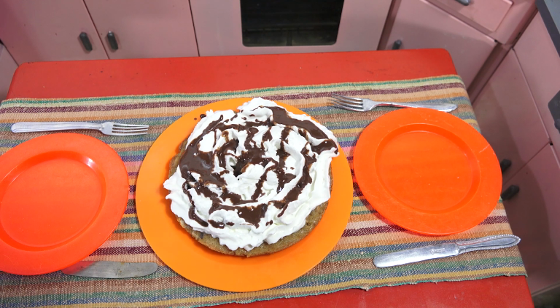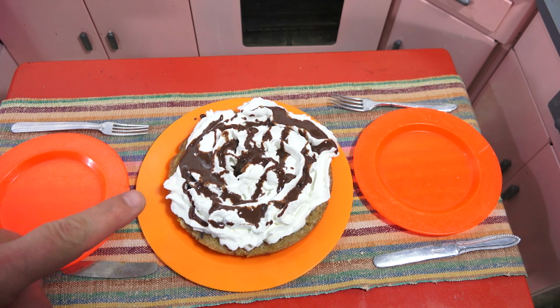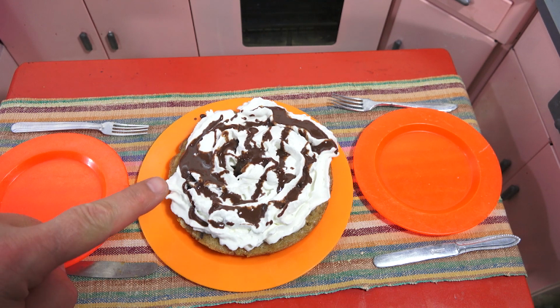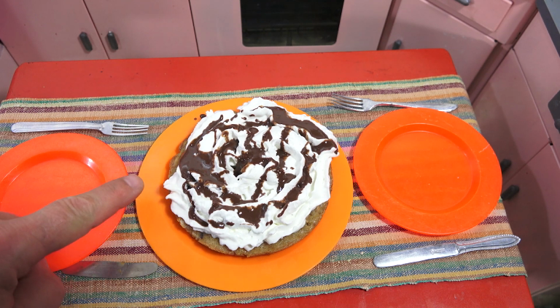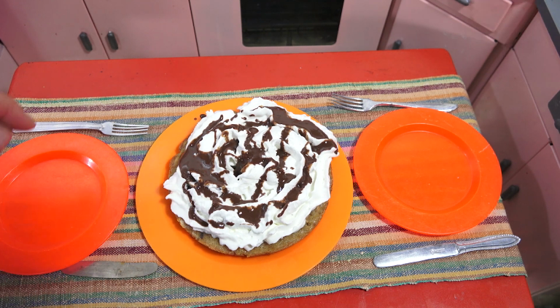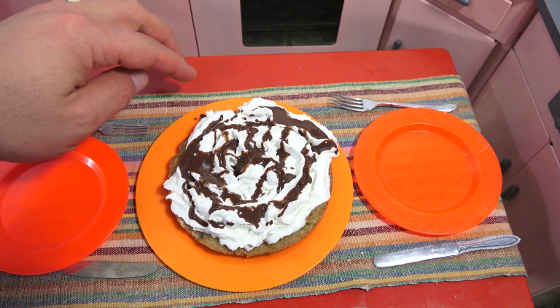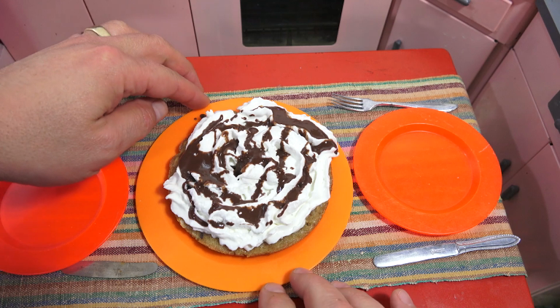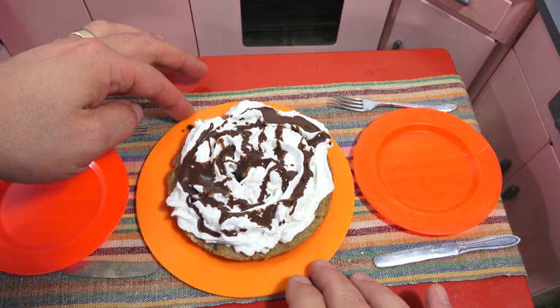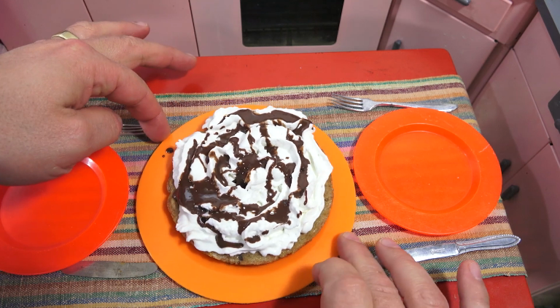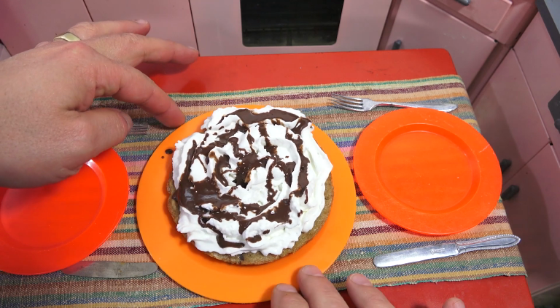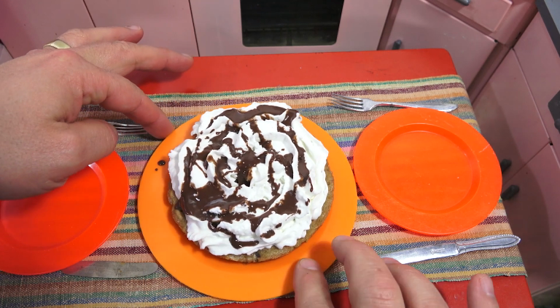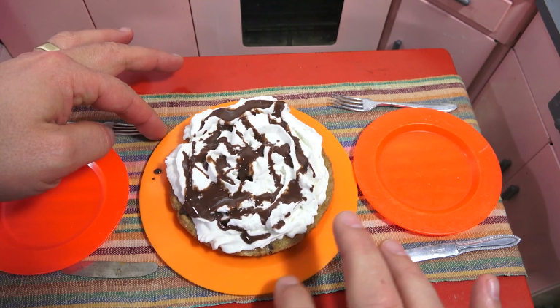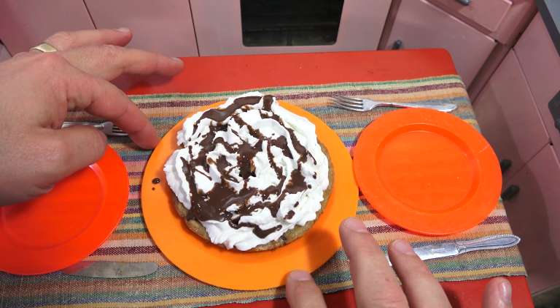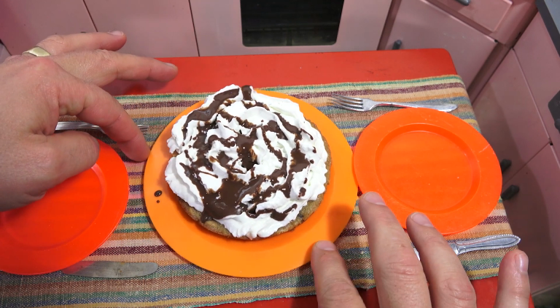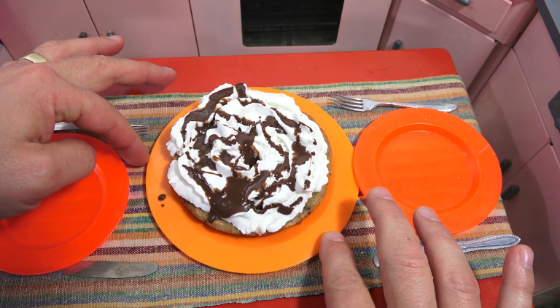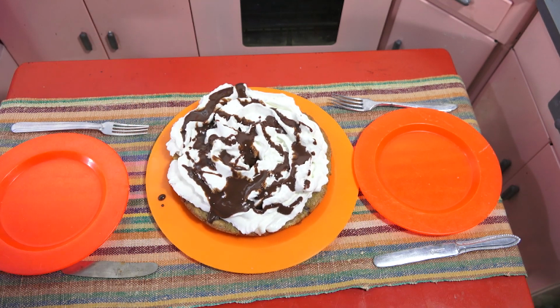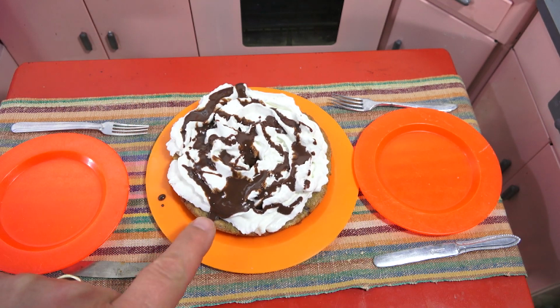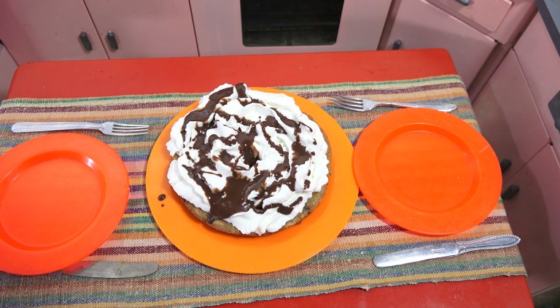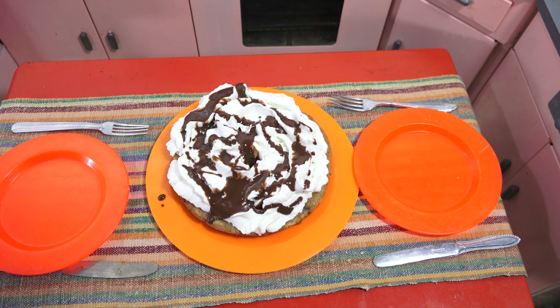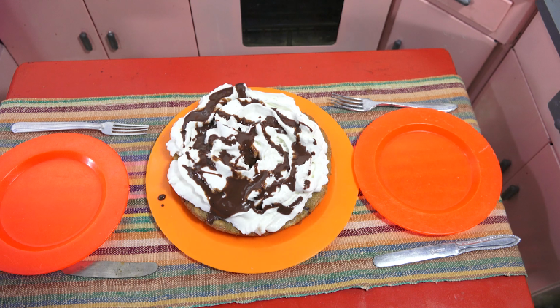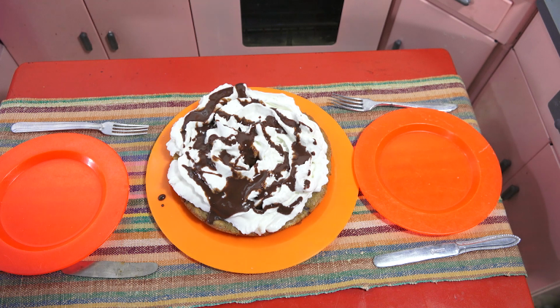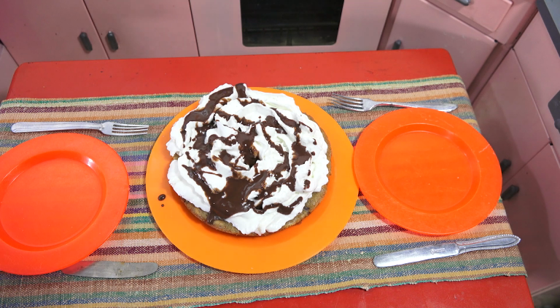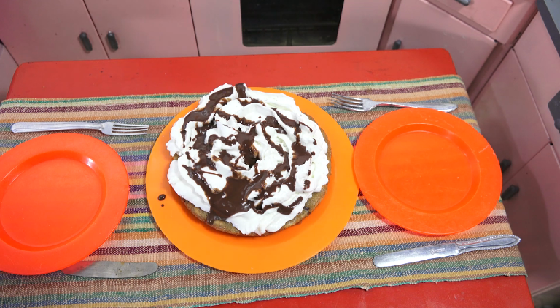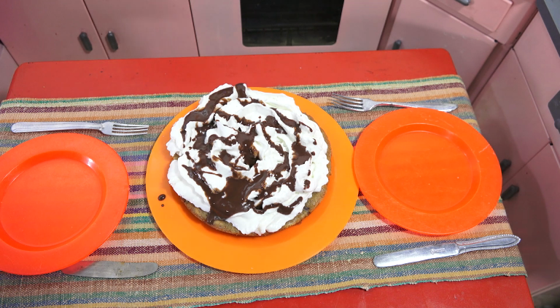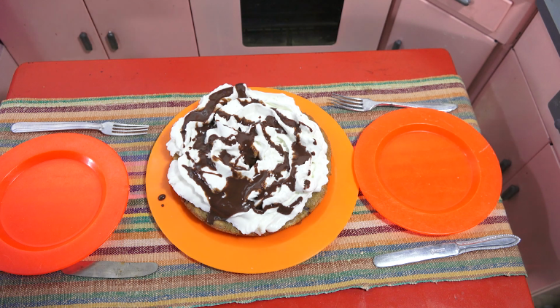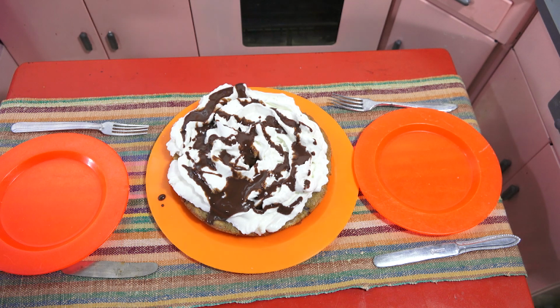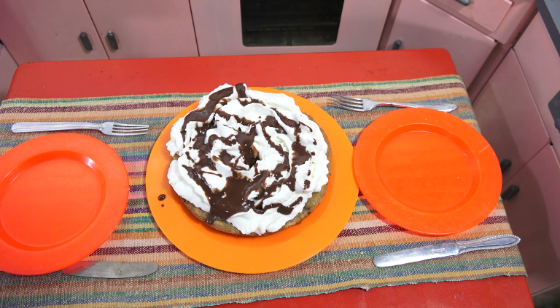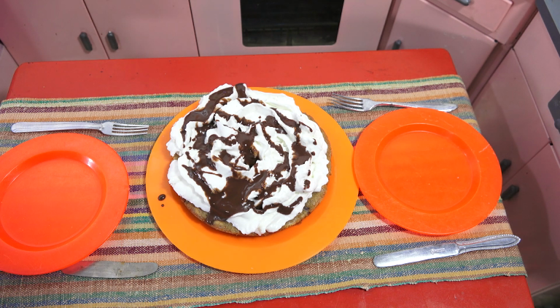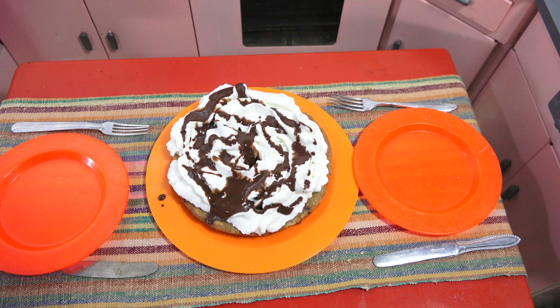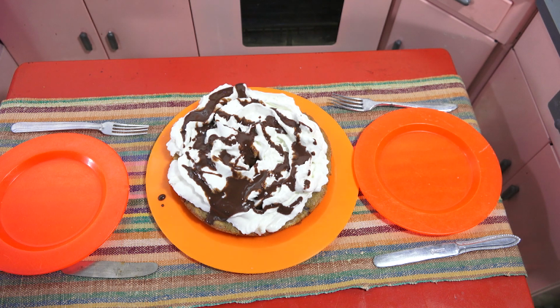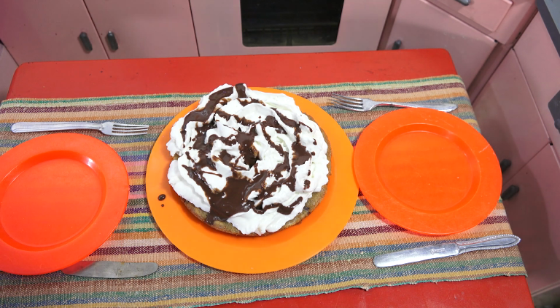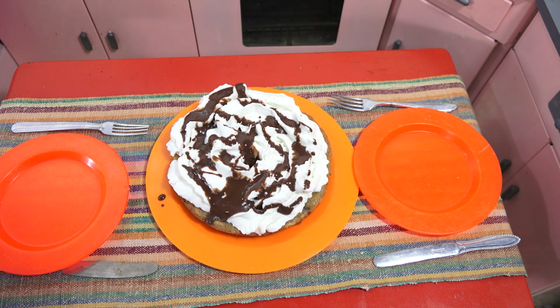It's starting to run off the side — does that look good? Look at that! It should get to where you can tap it and it sounds nice and crunchy.